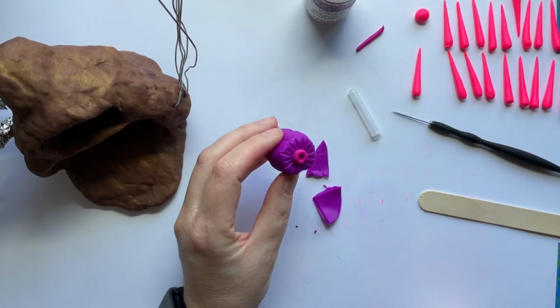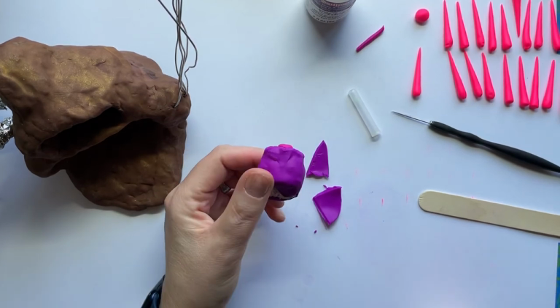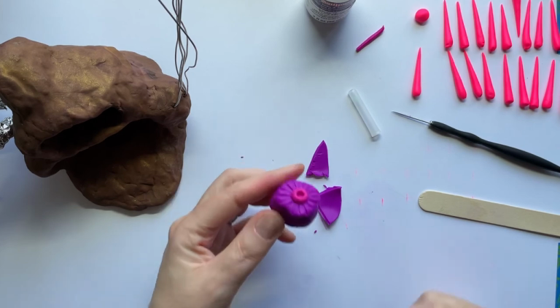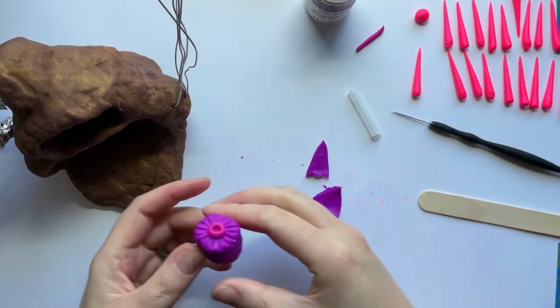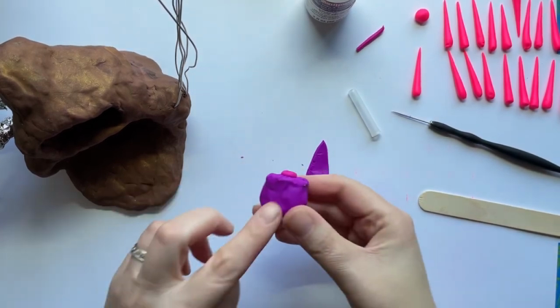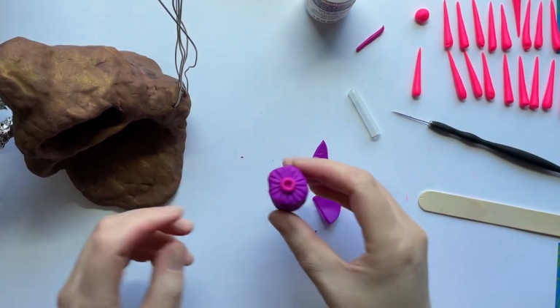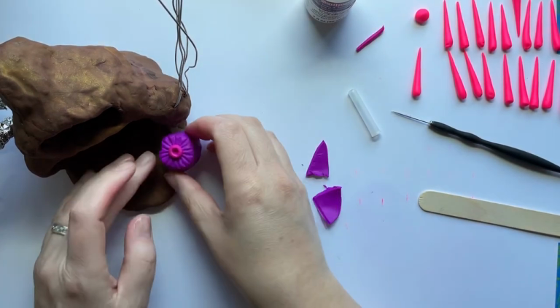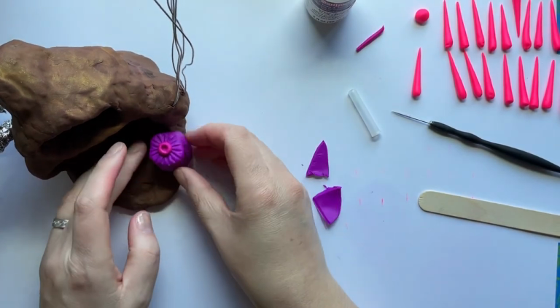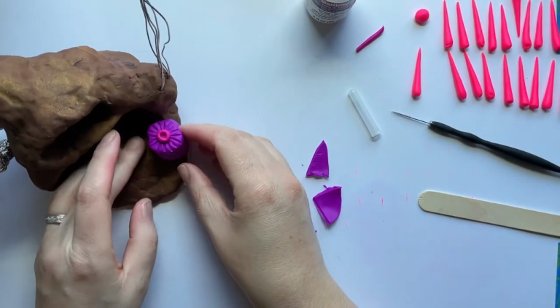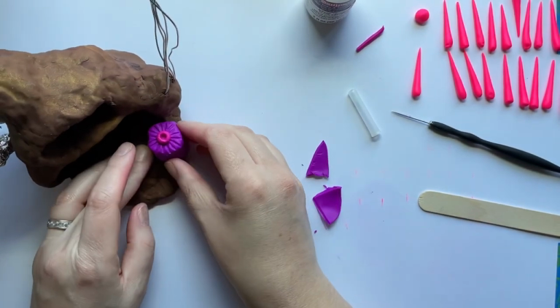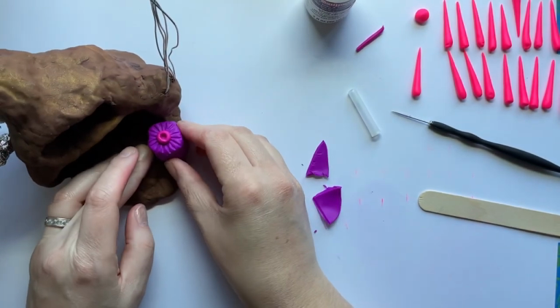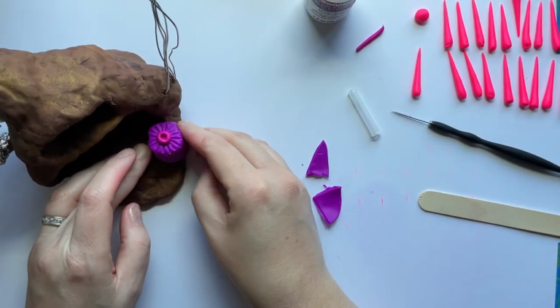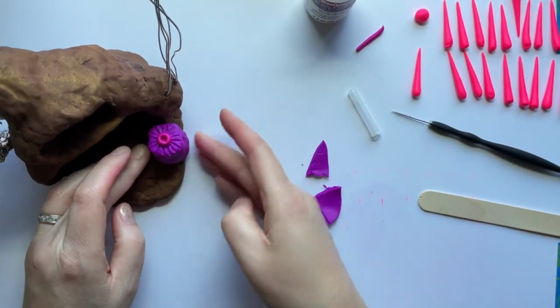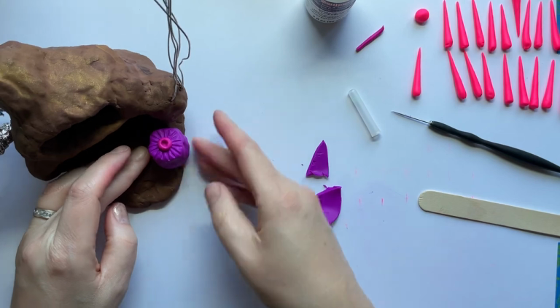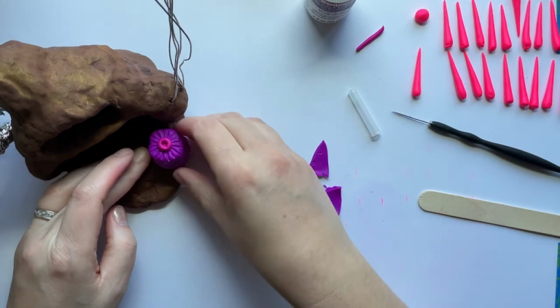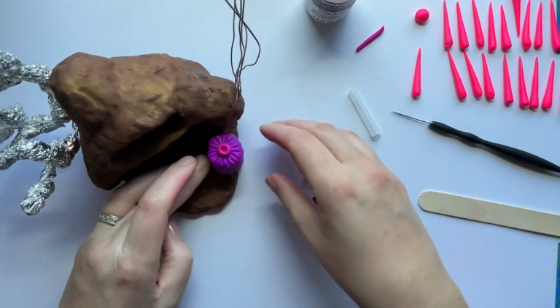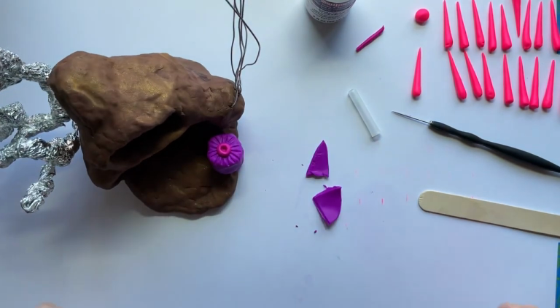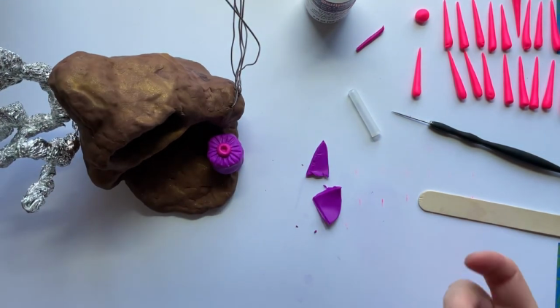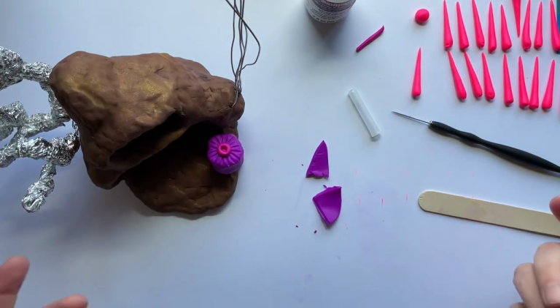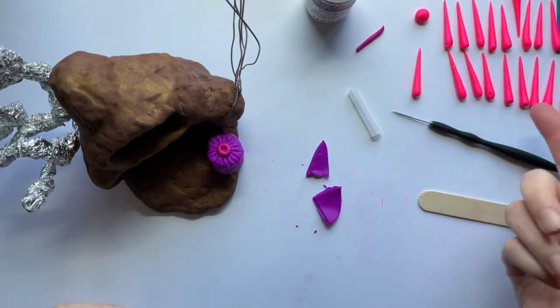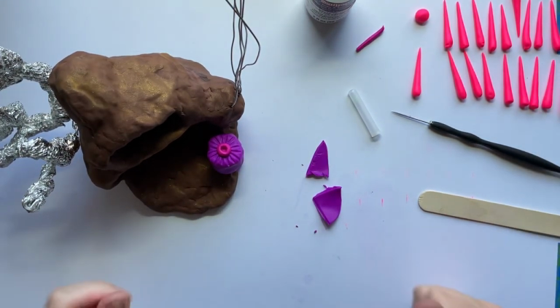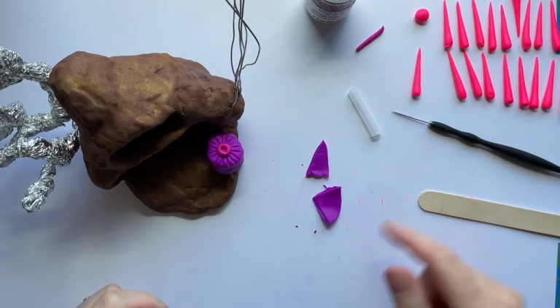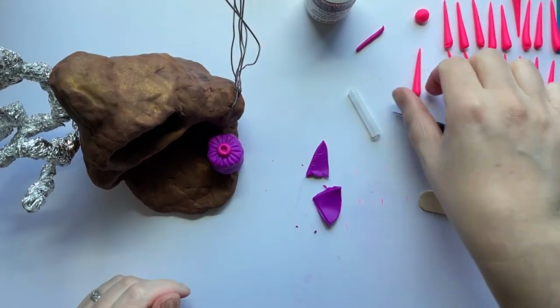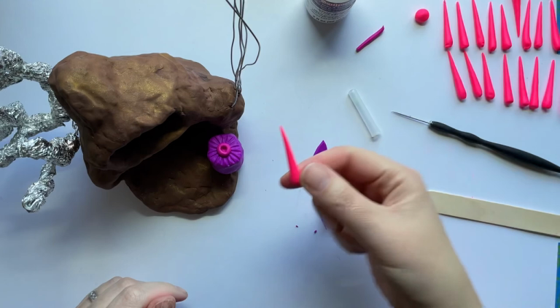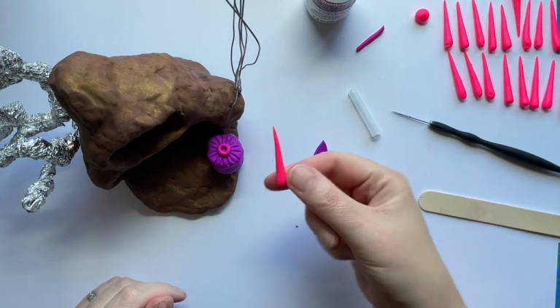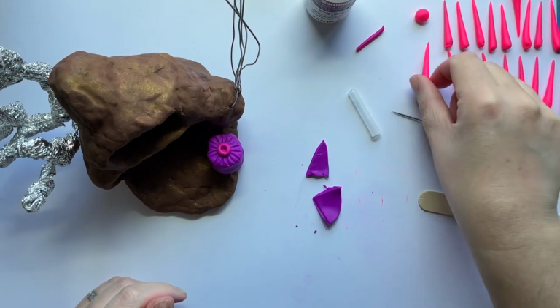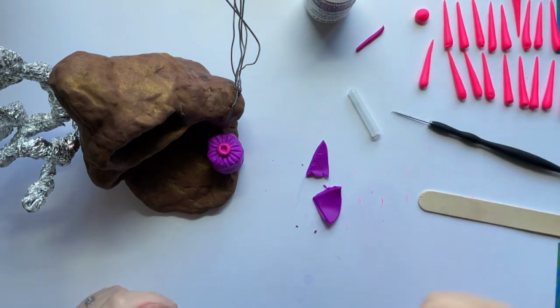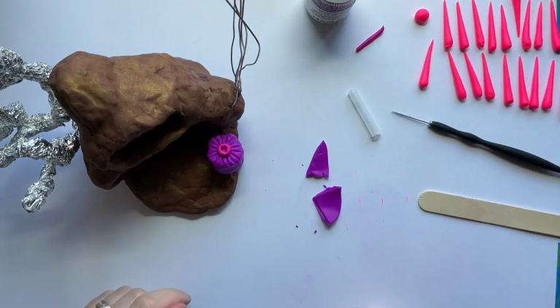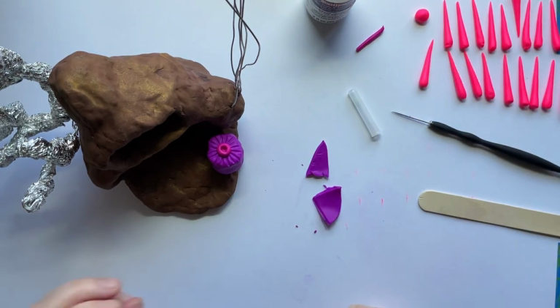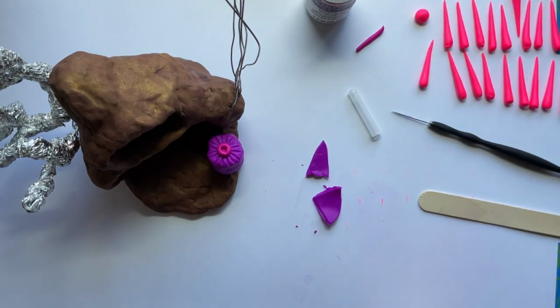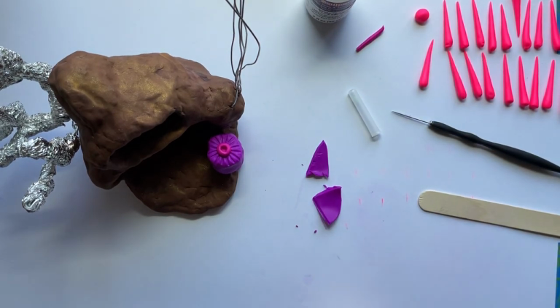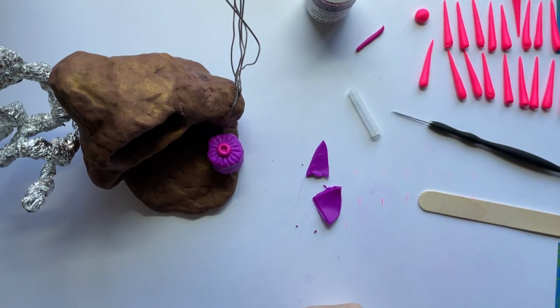Once you have this part completed and you have all the sides nice and smooth and you've checked to make sure that it fits good, the next step is going to be to add on these little tentacle things, and I'll make a separate video for that. Thanks everybody.